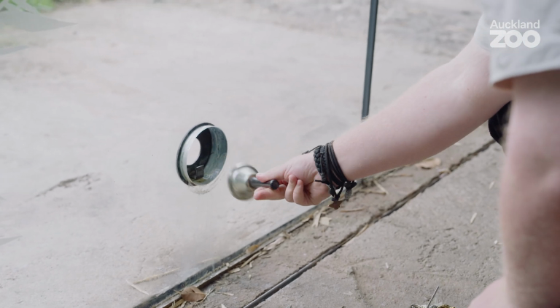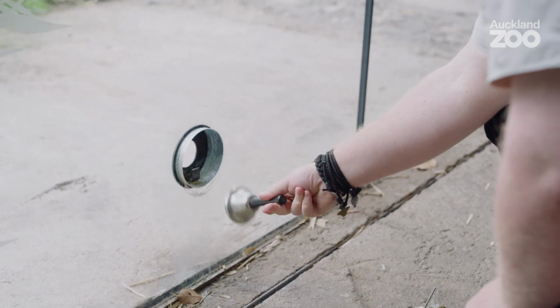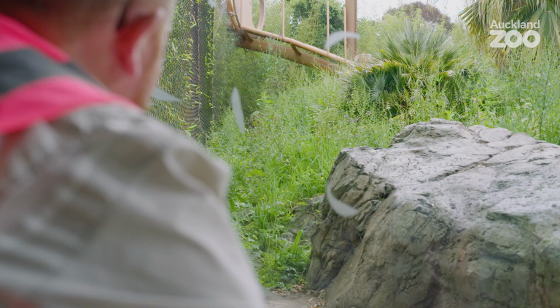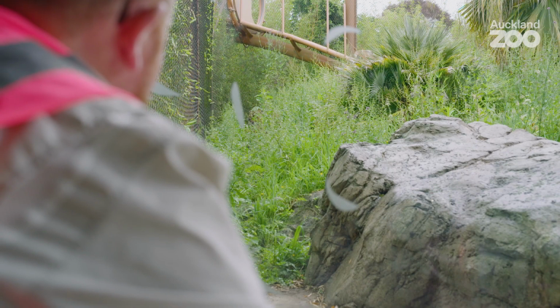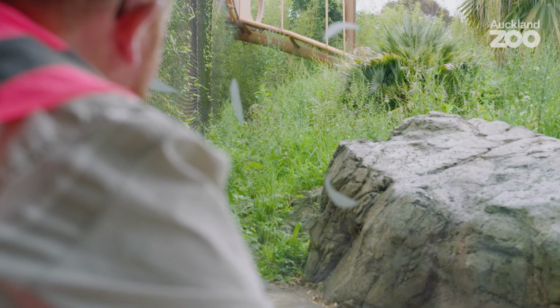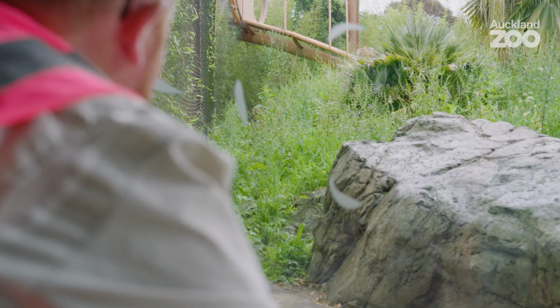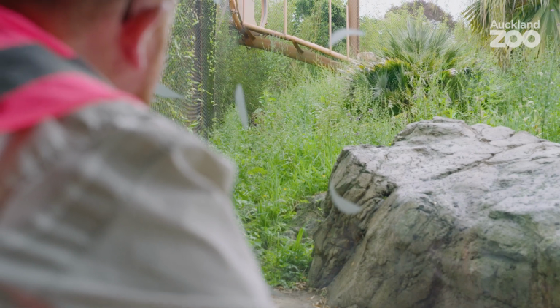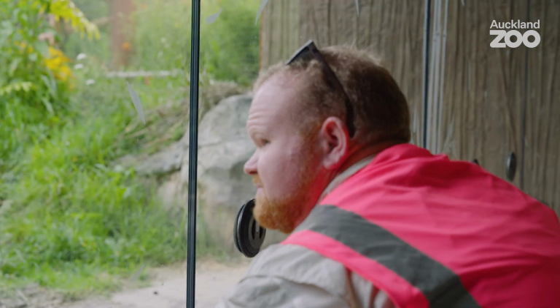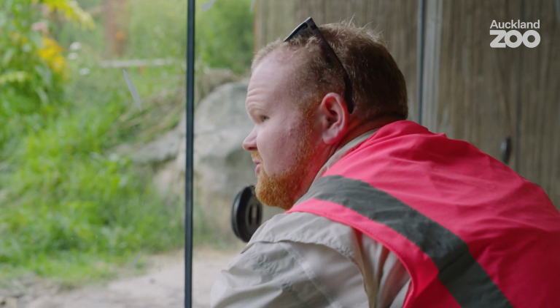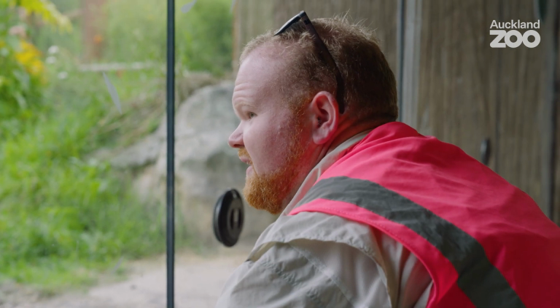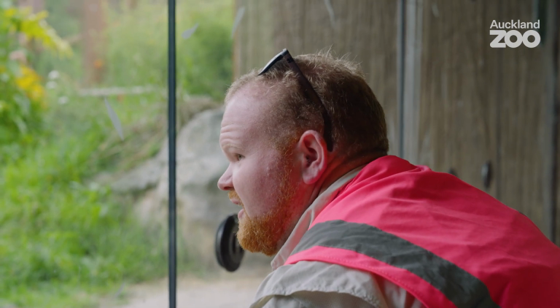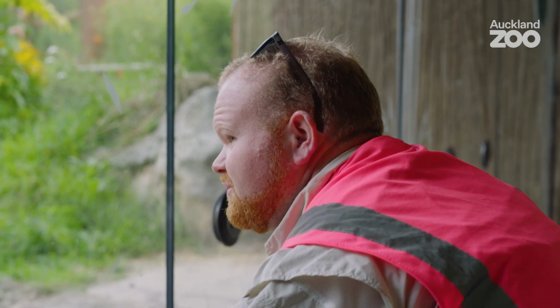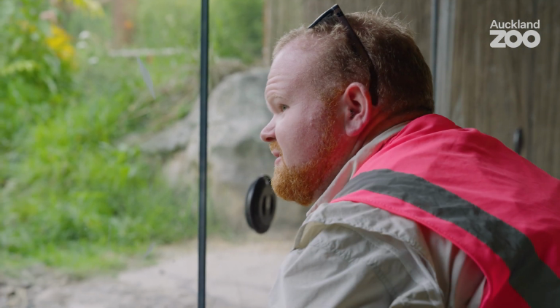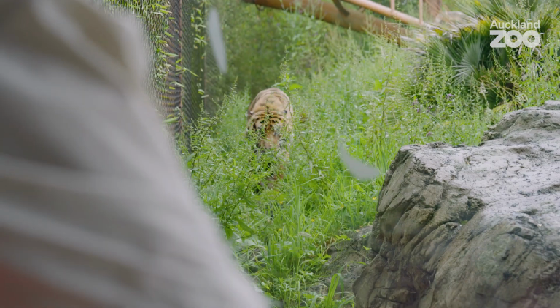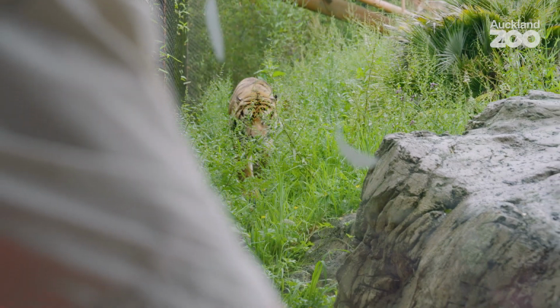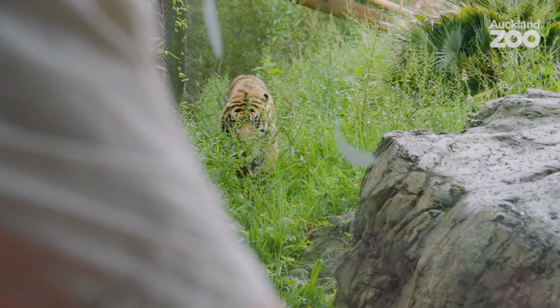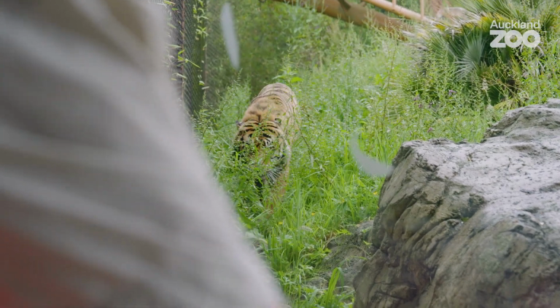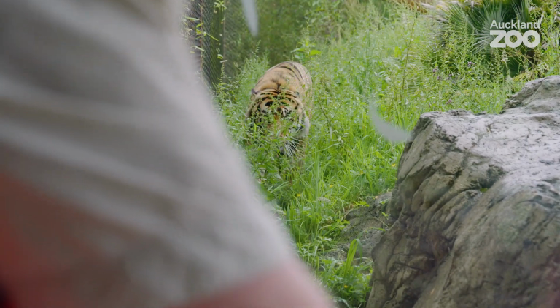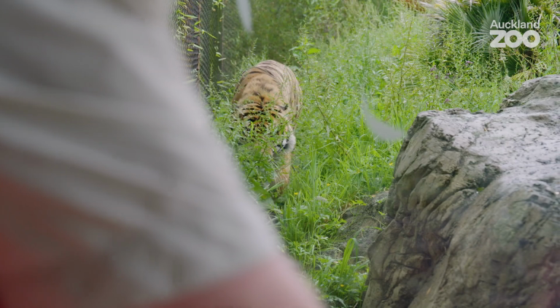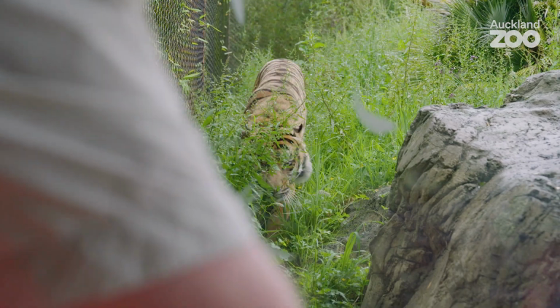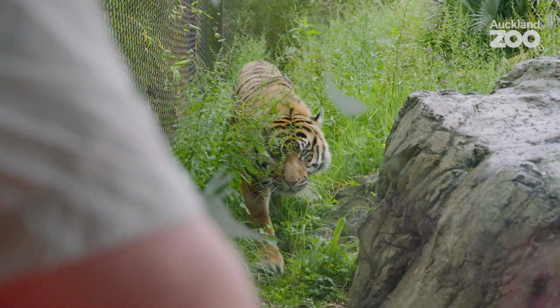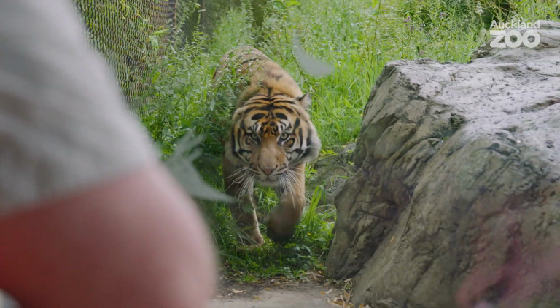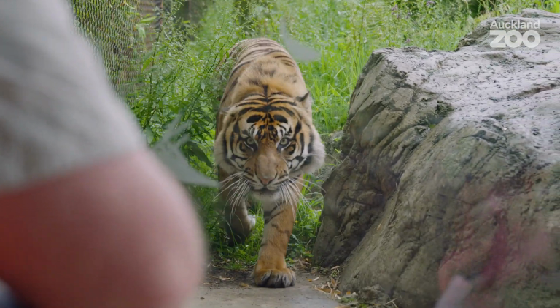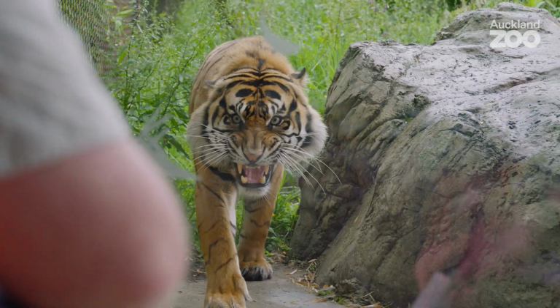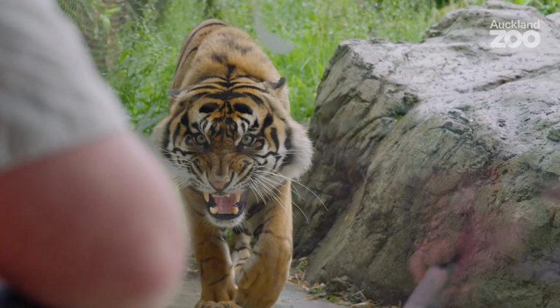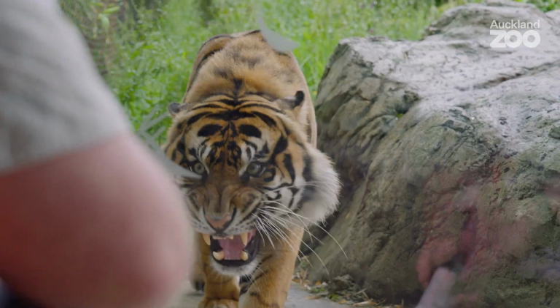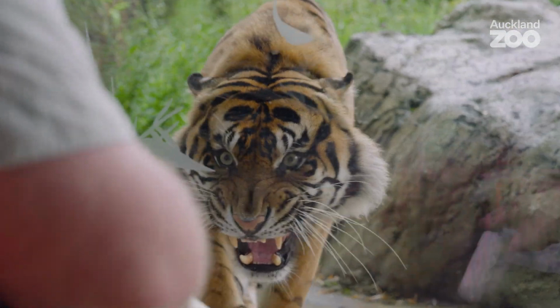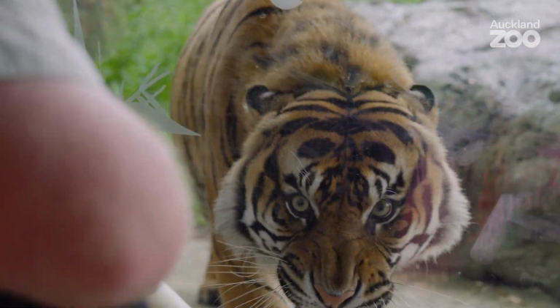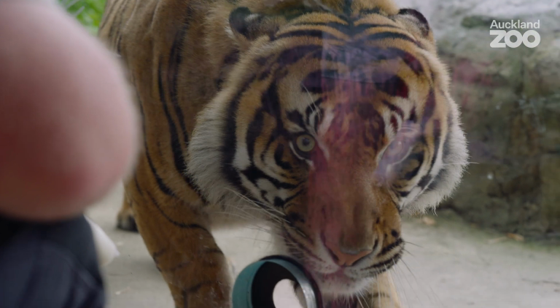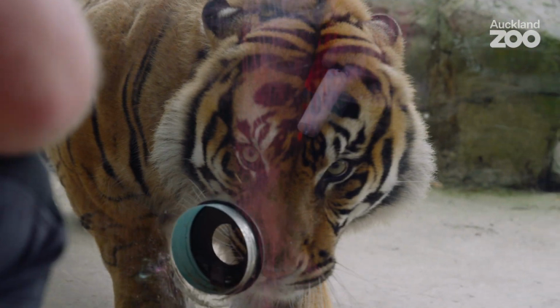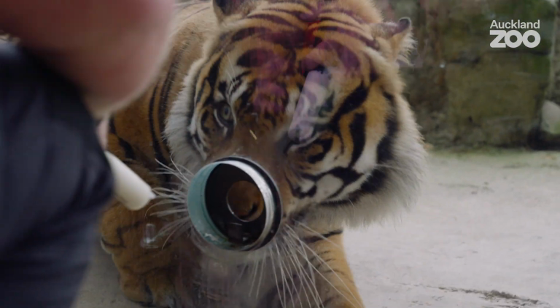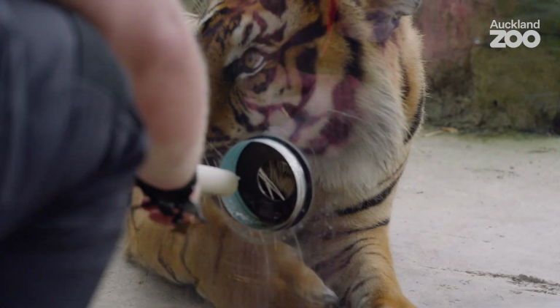Ramar, come on. Come on, Ramar. Good man, come on my boy. Good man. Good boy. Down. Good boy.